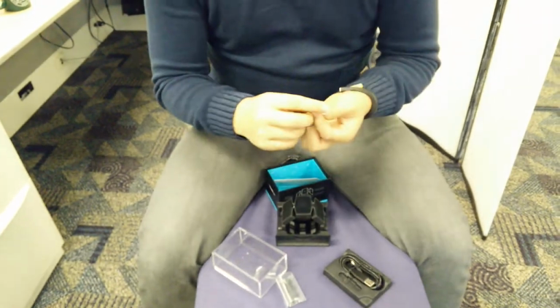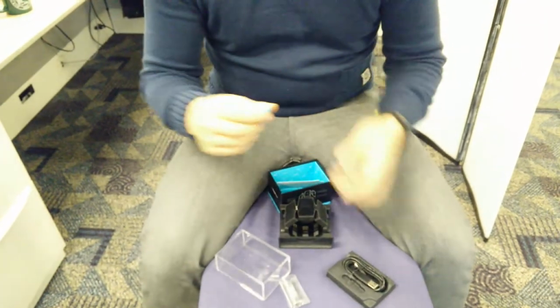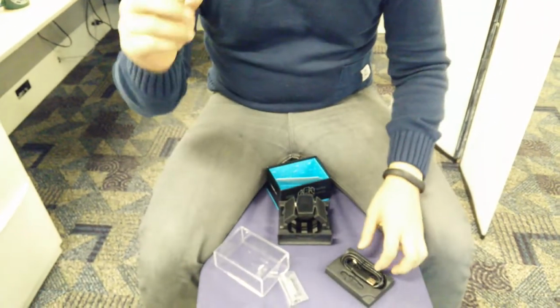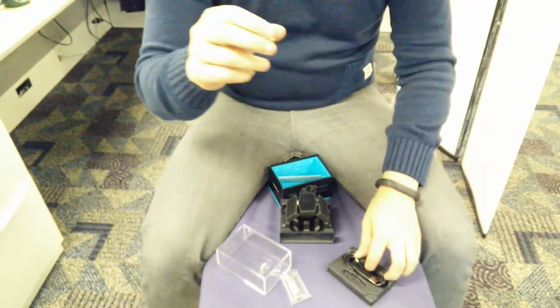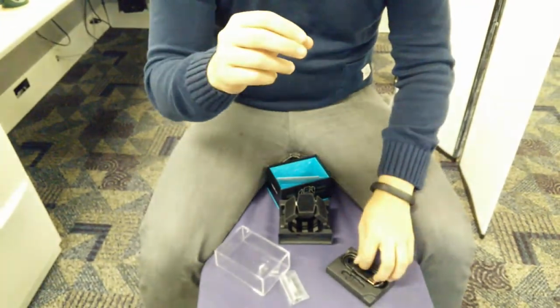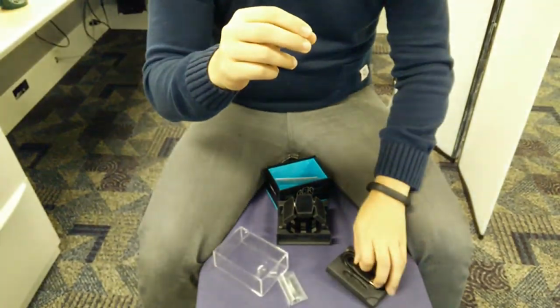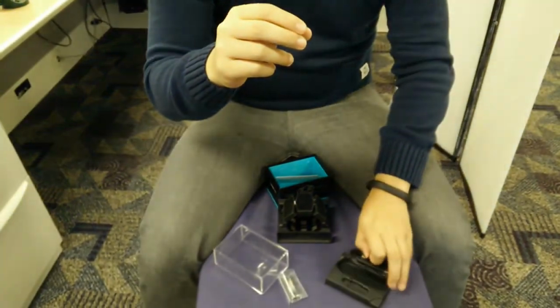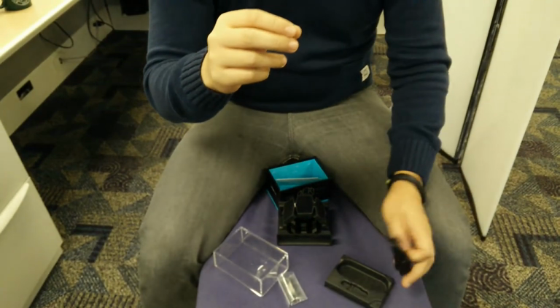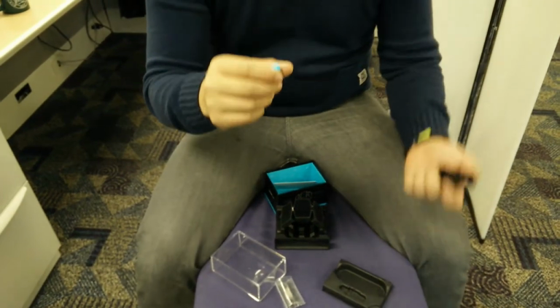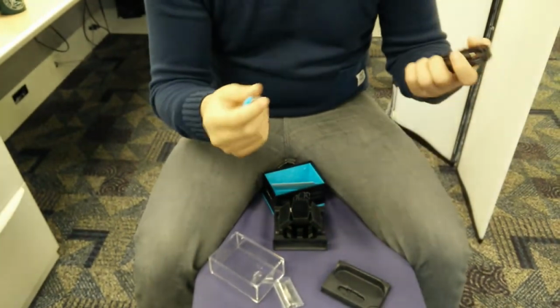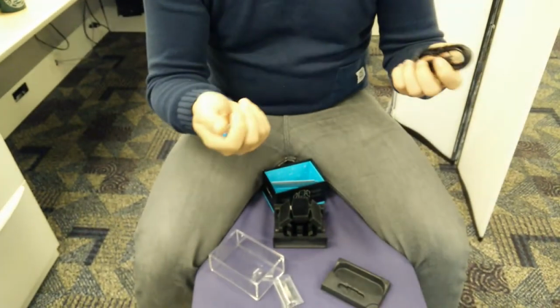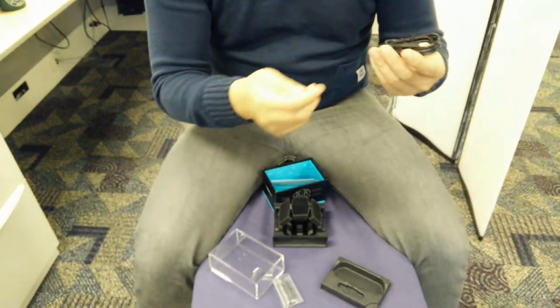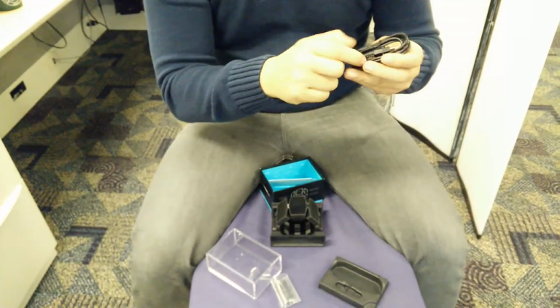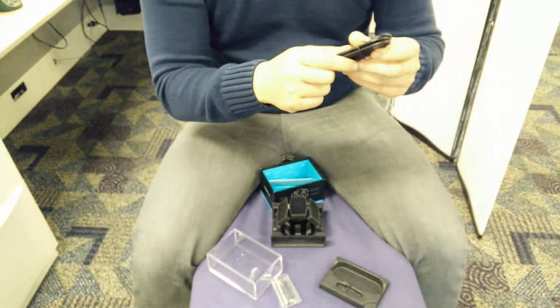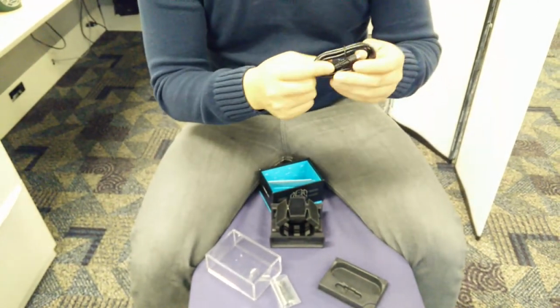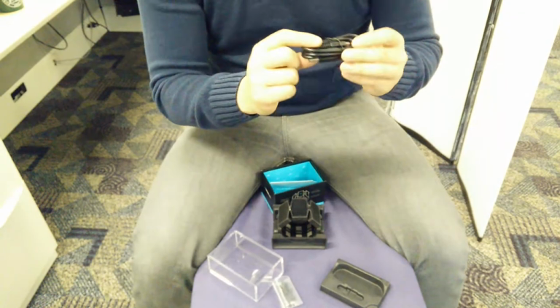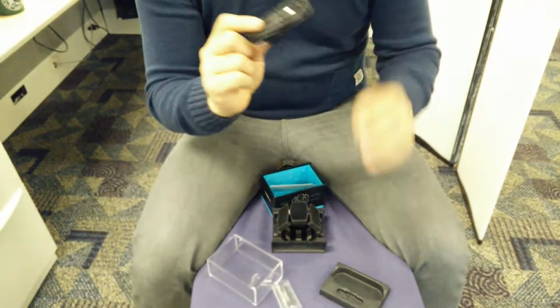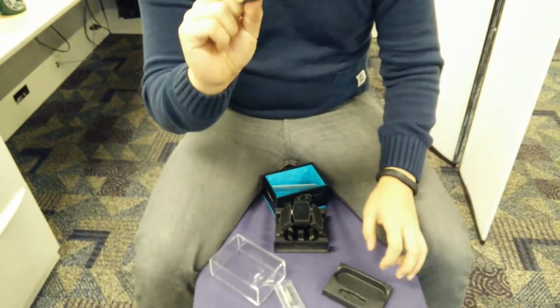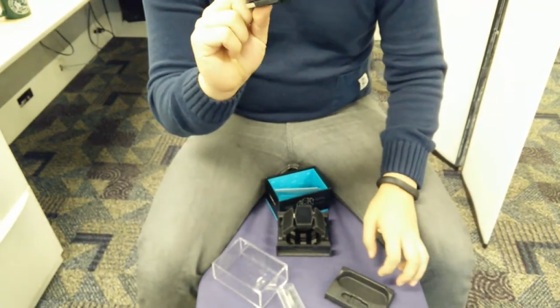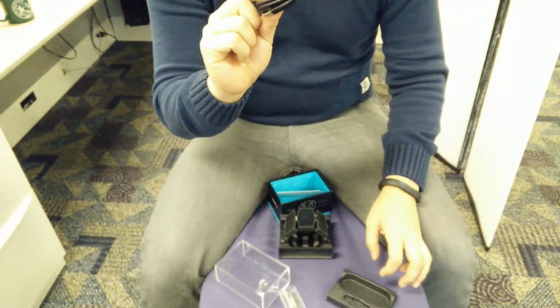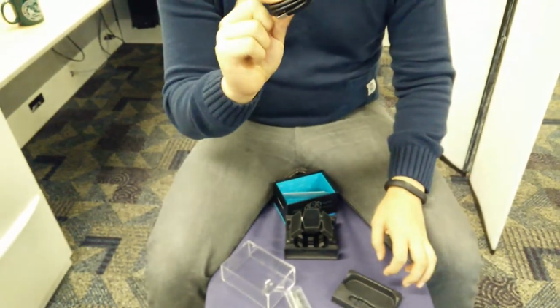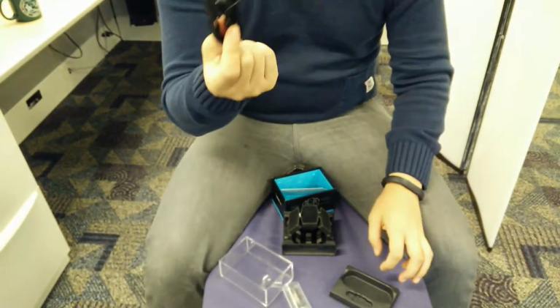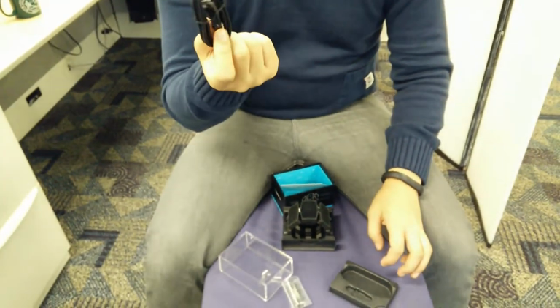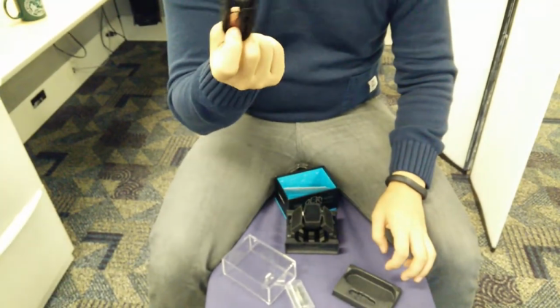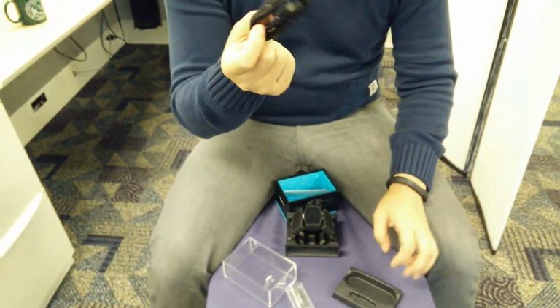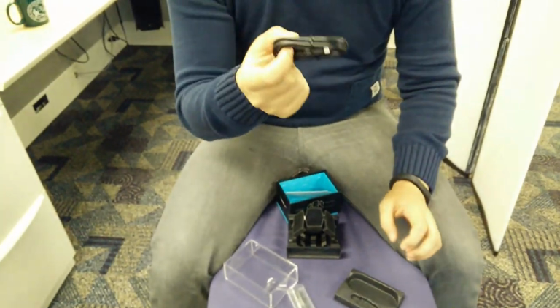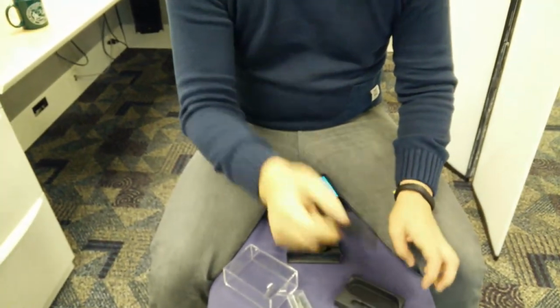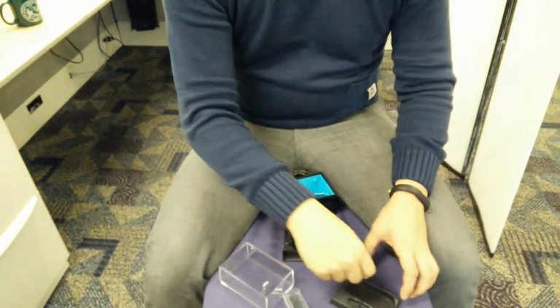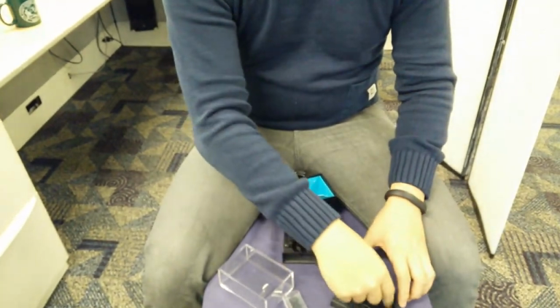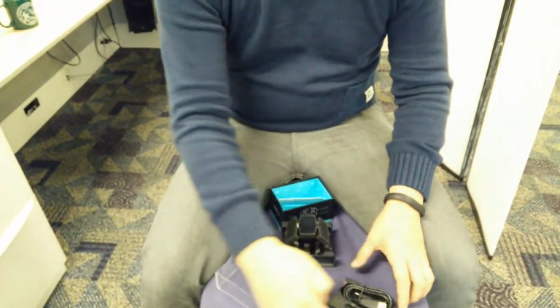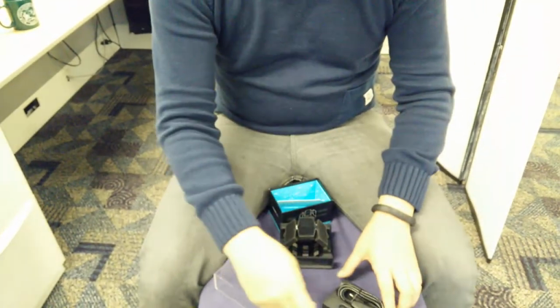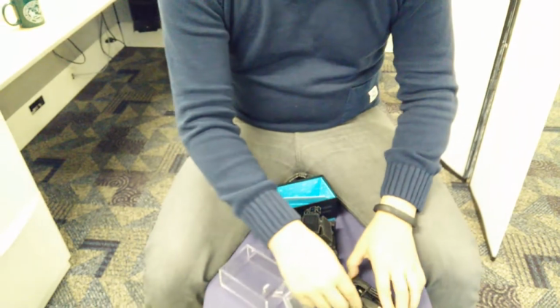So probably Bluetooth to connect to the receiver. Old-school micro USB cable, nothing fancy here — probably like a 30-cent Chinese cable.